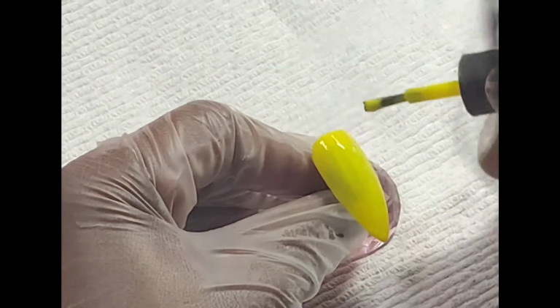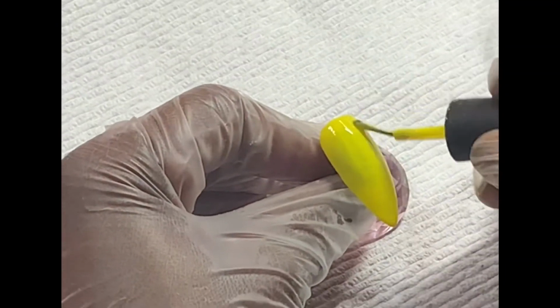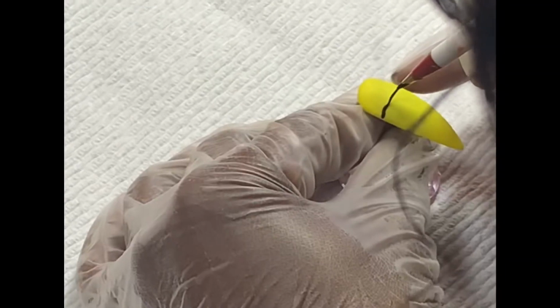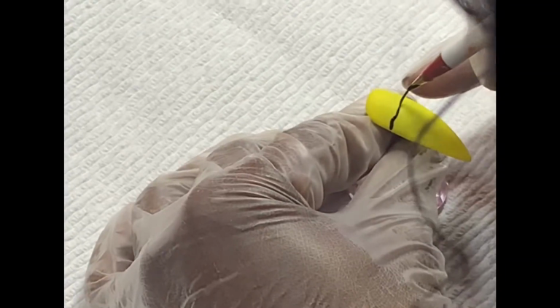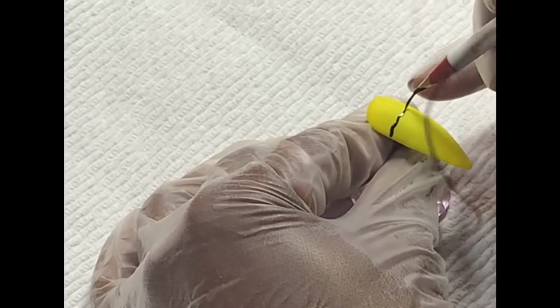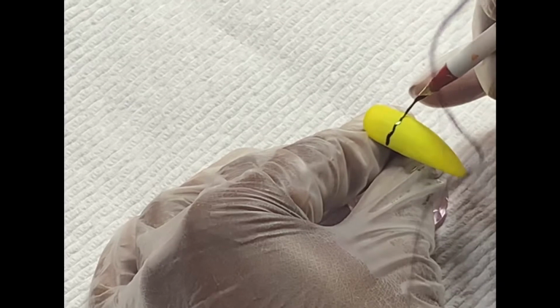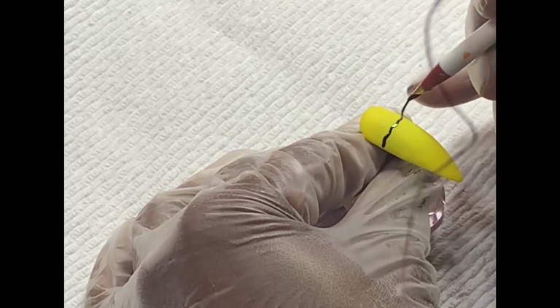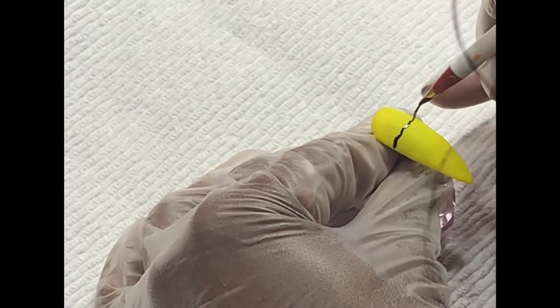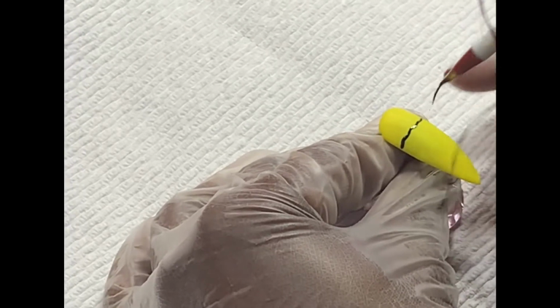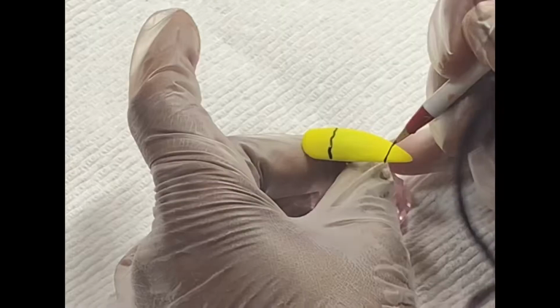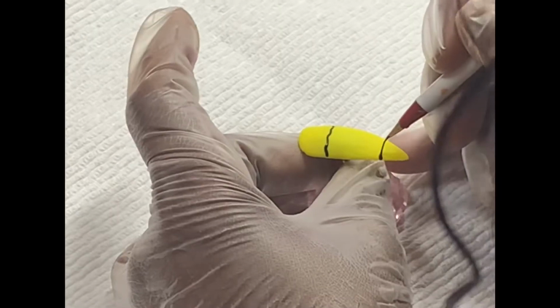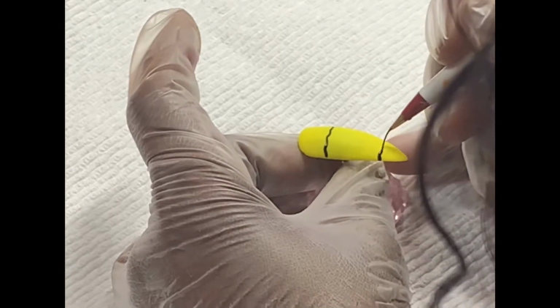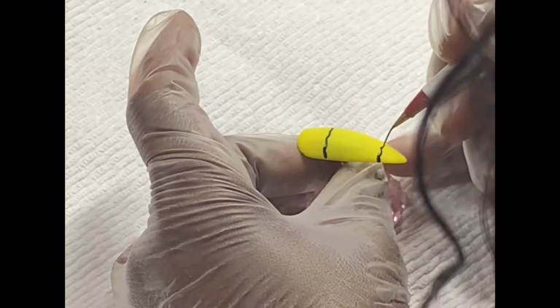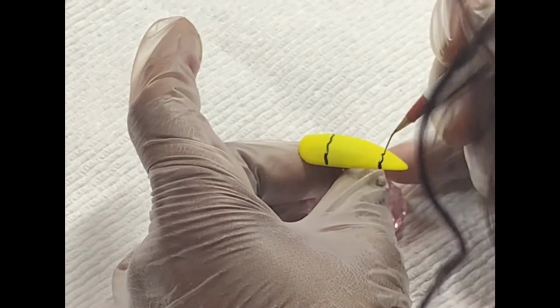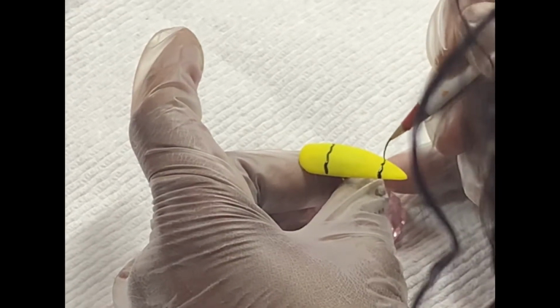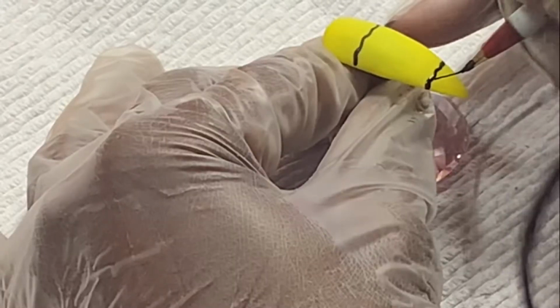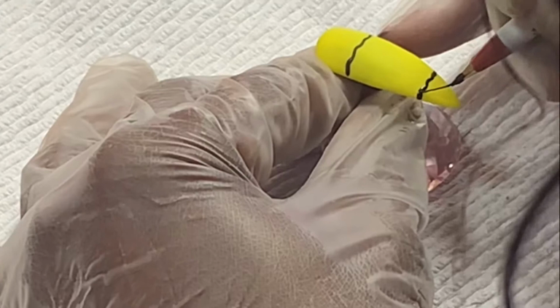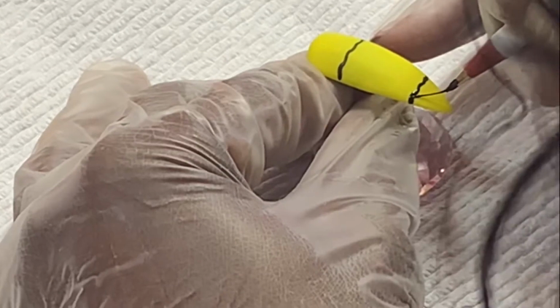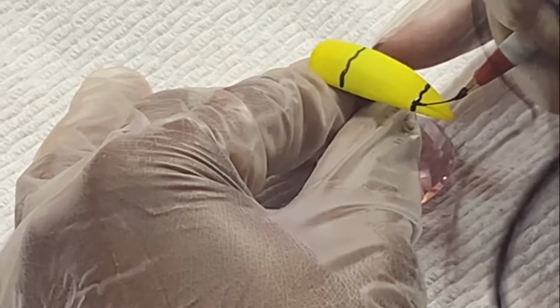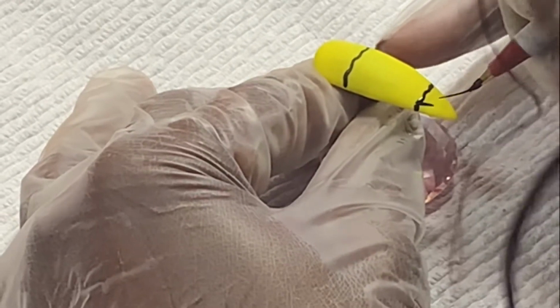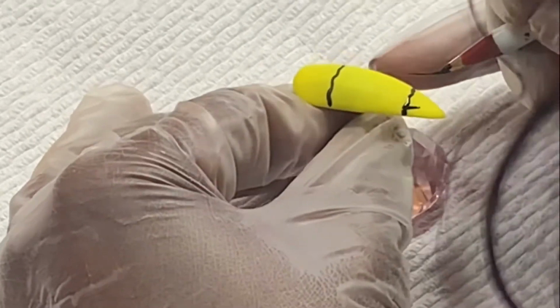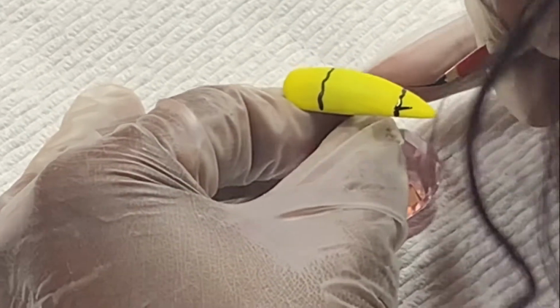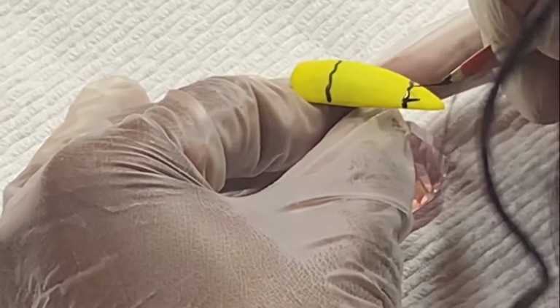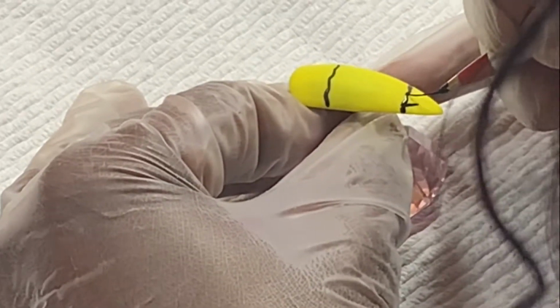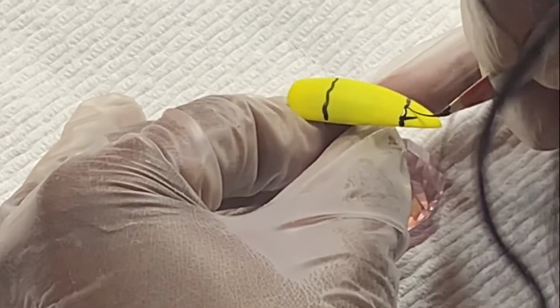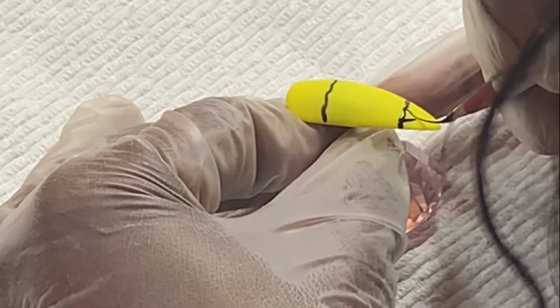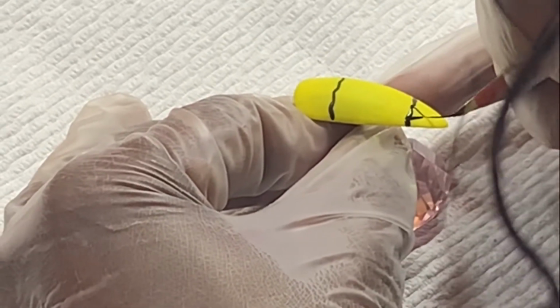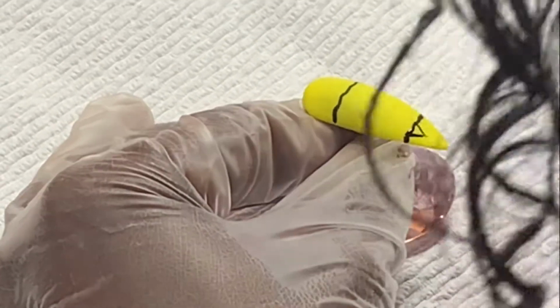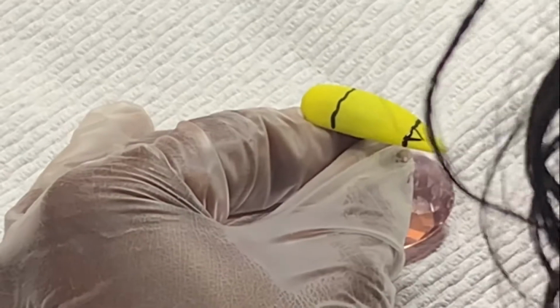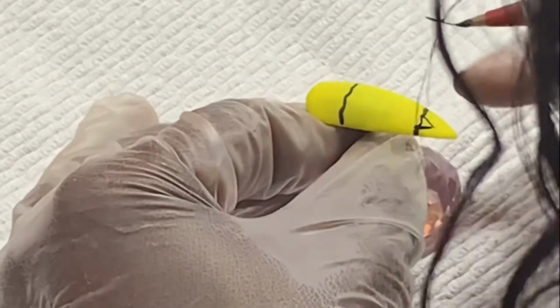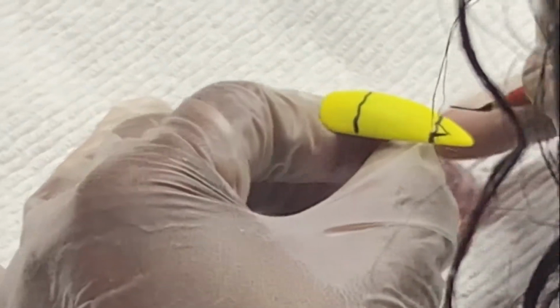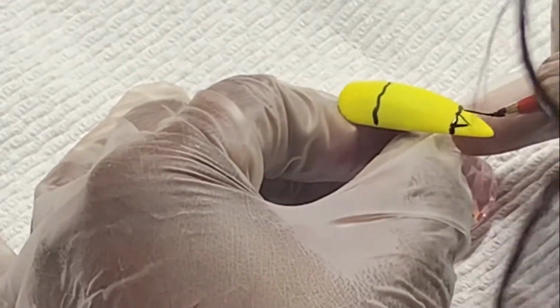First things first is polishing the nail with a yellow polish, and then I took my paints and I drew two little squiggly lines to kind of outline his head, and then I did two triangles to start on his shirt.